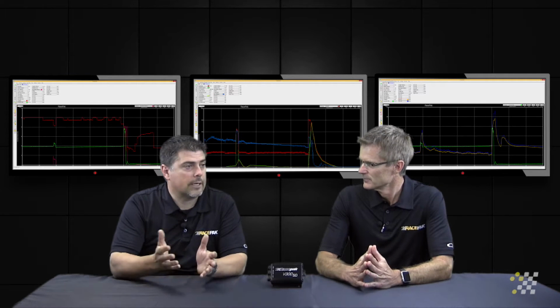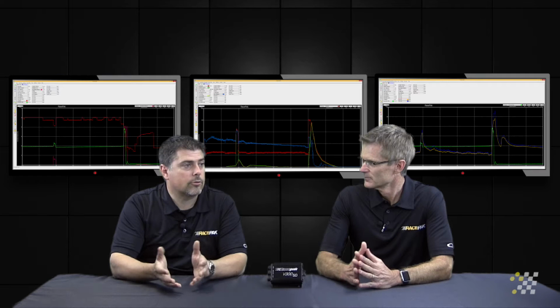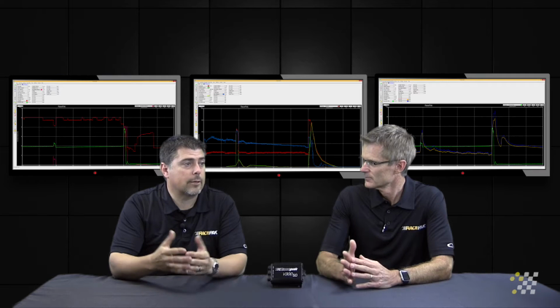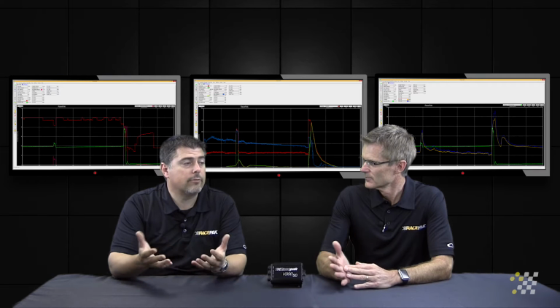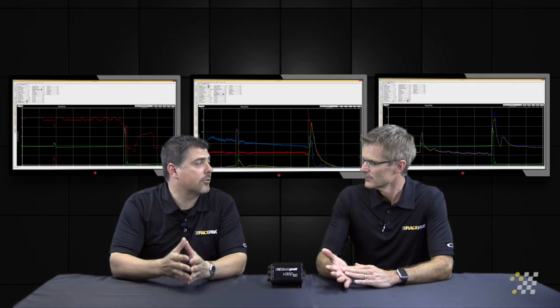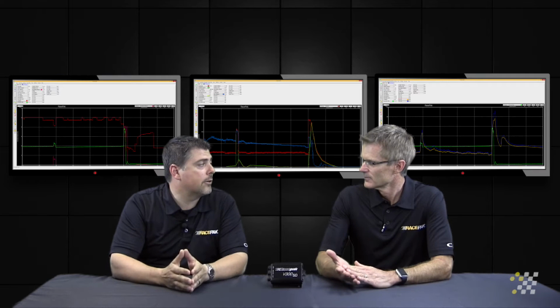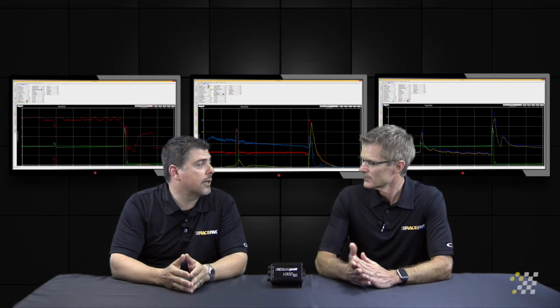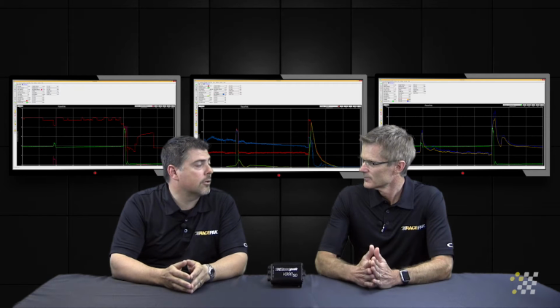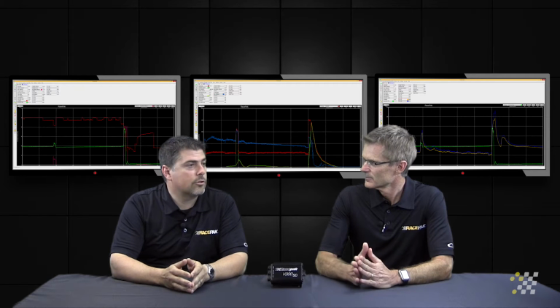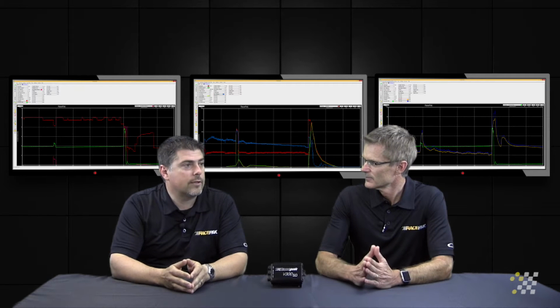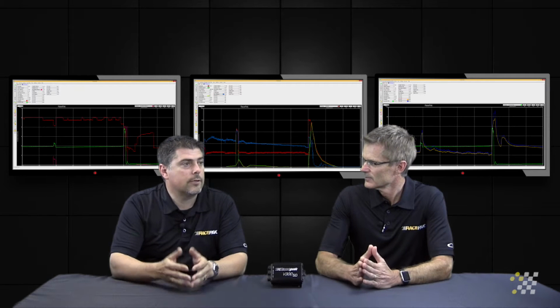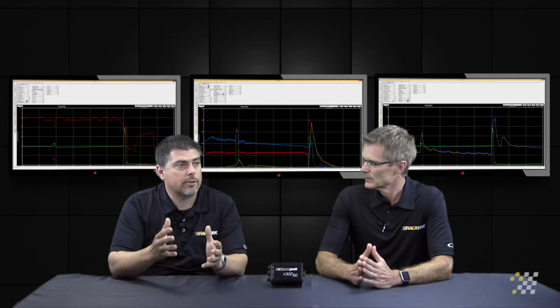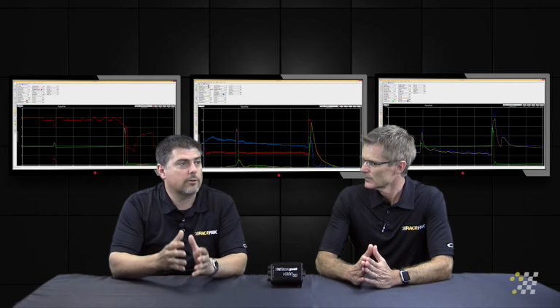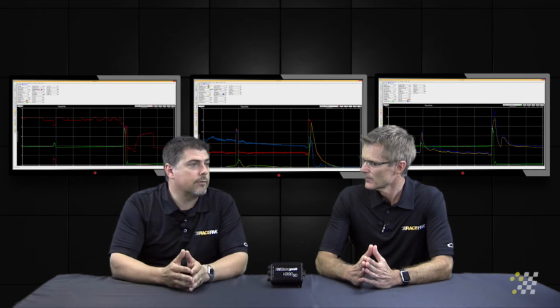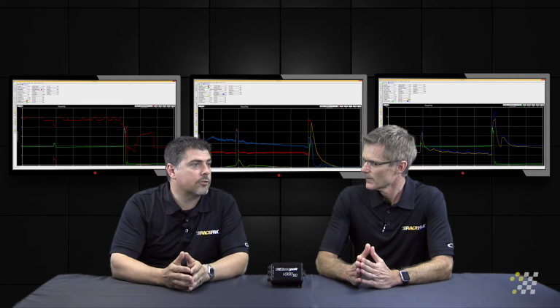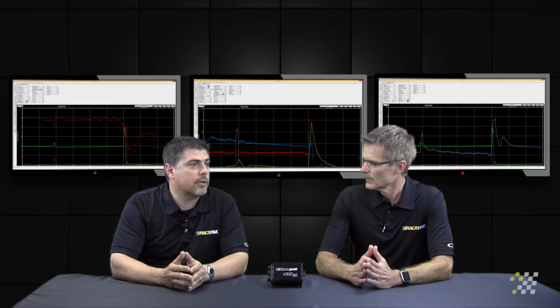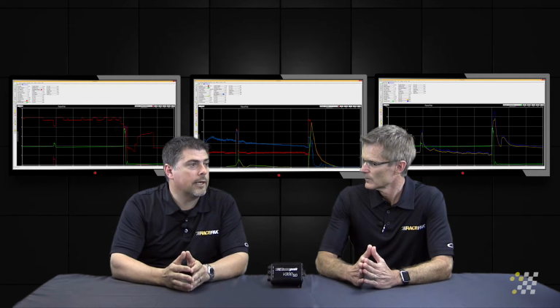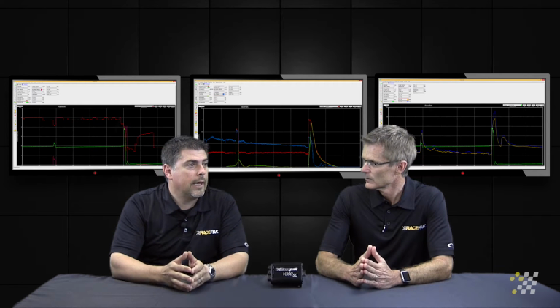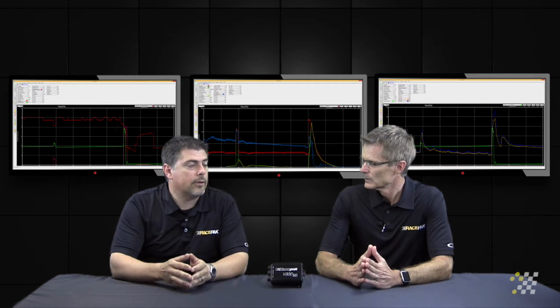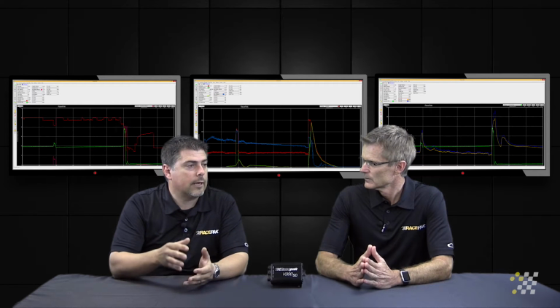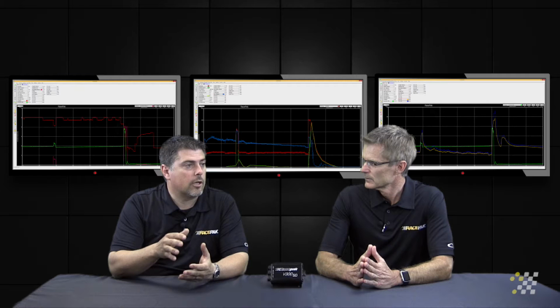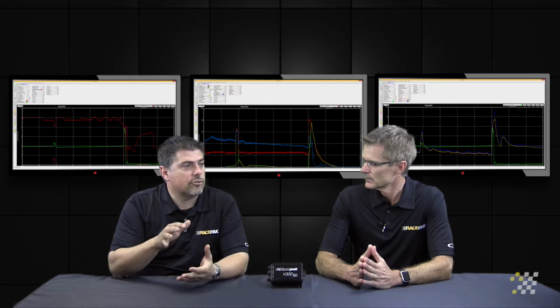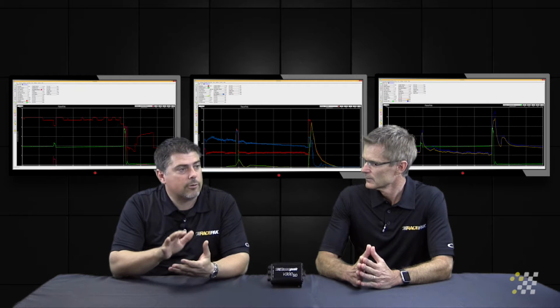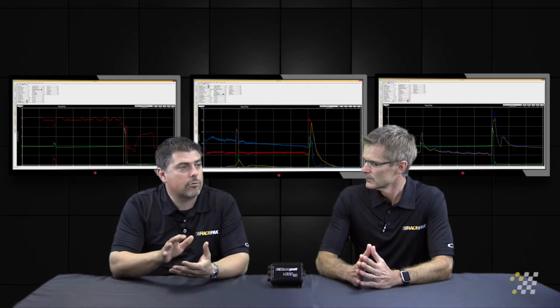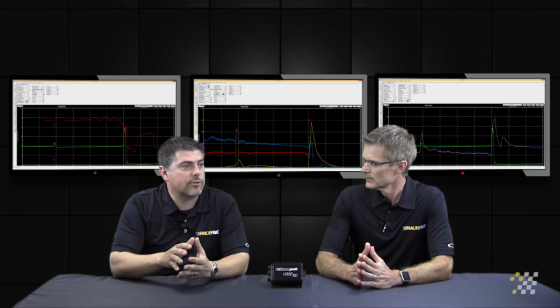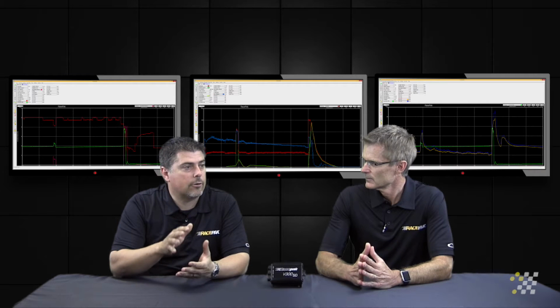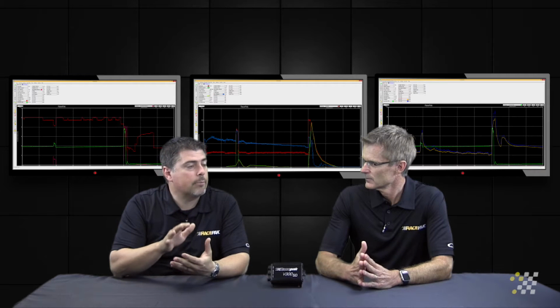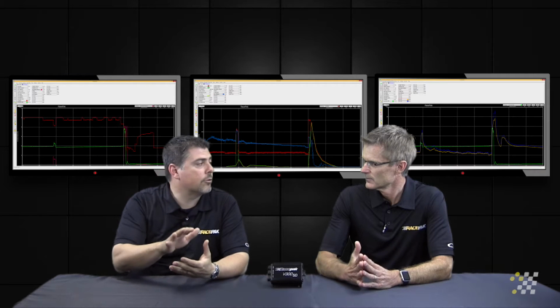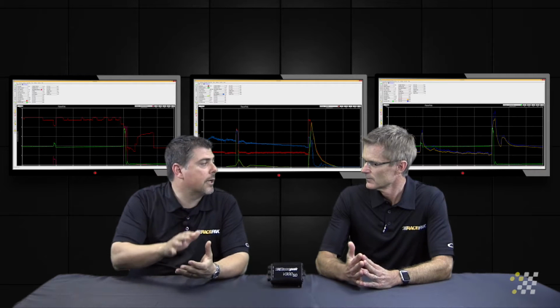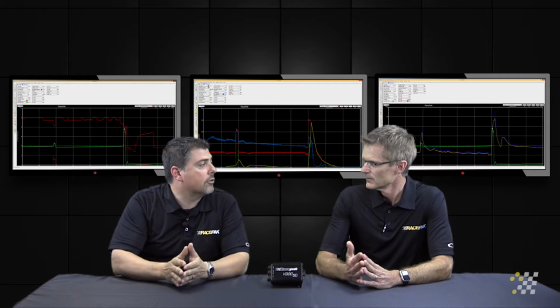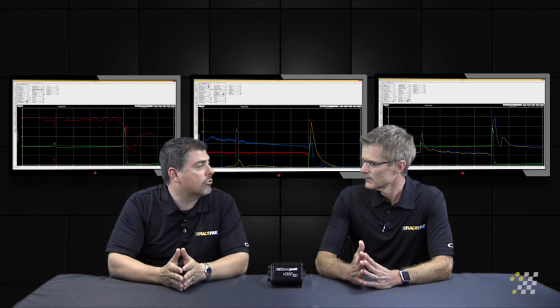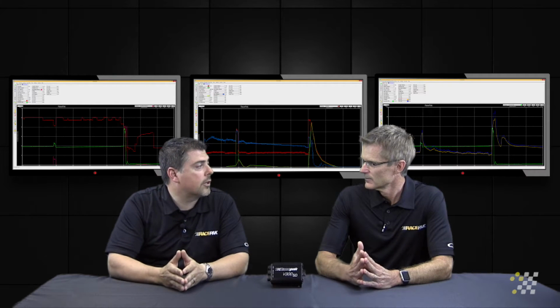In a door slammer or even a suspended dragster, you want to see when the car is leaving the starting line how it launches, how it squats, and how it rebounds from that initial shock.